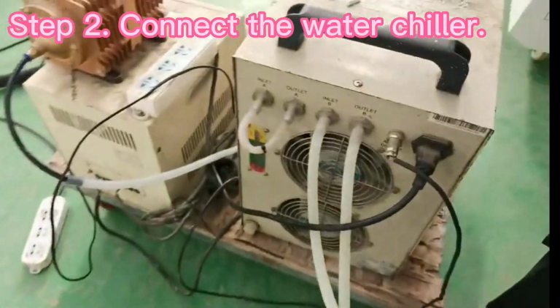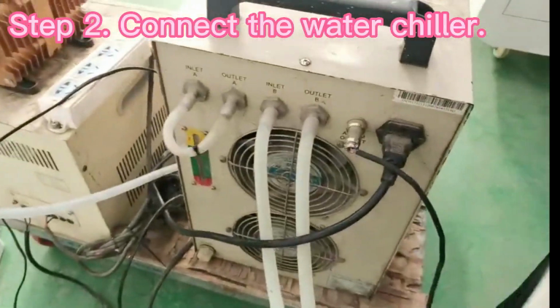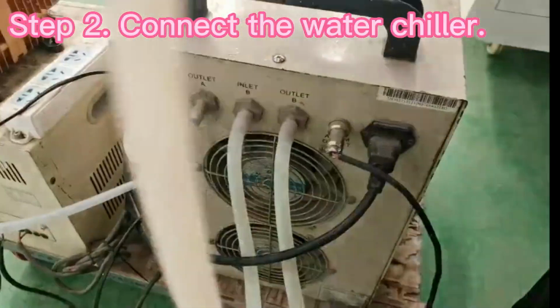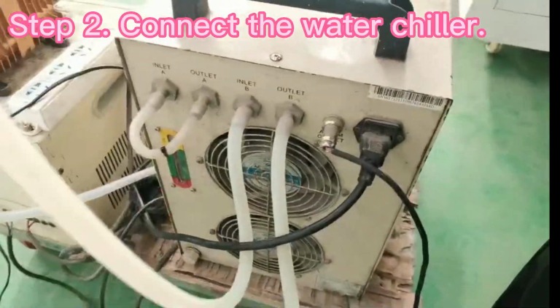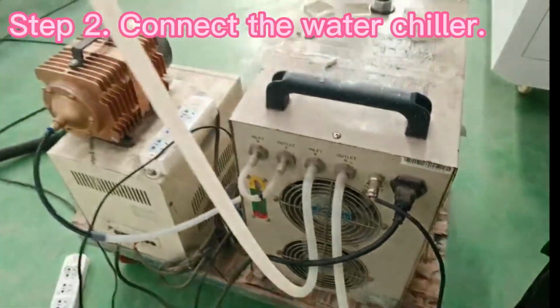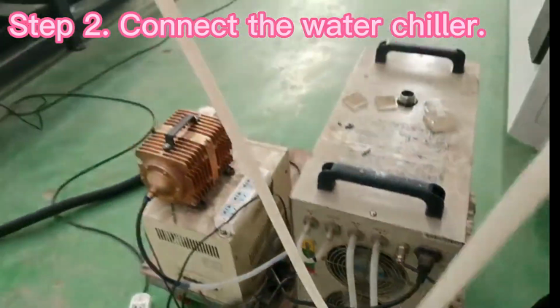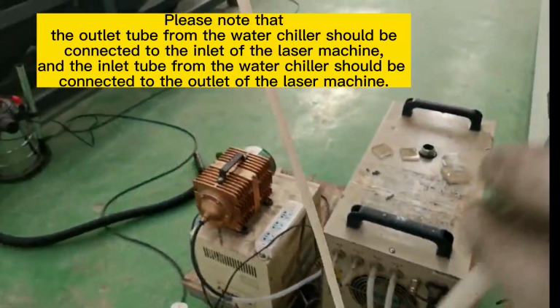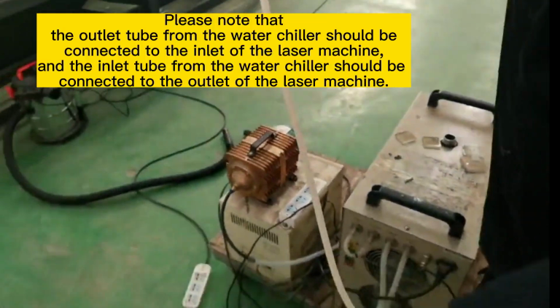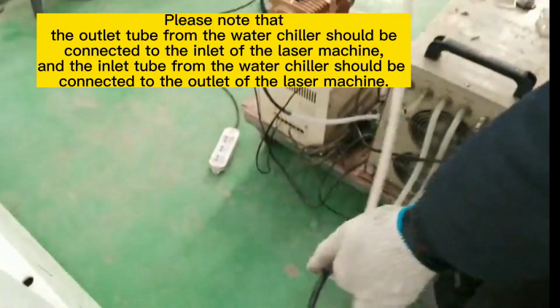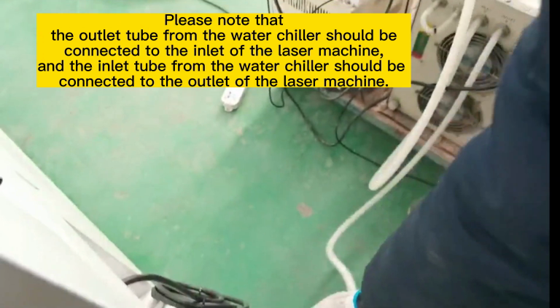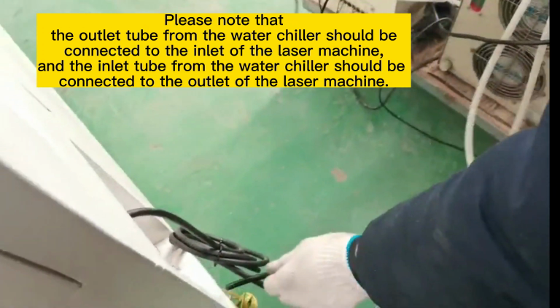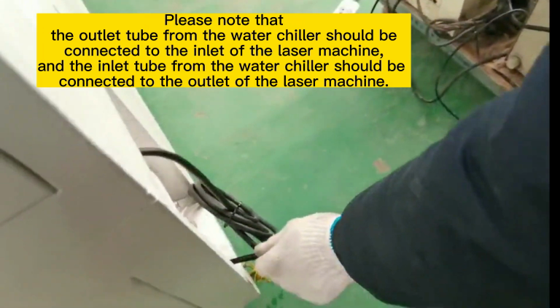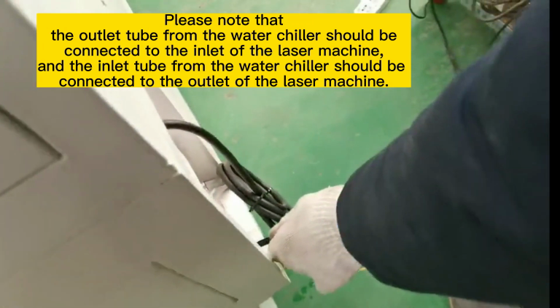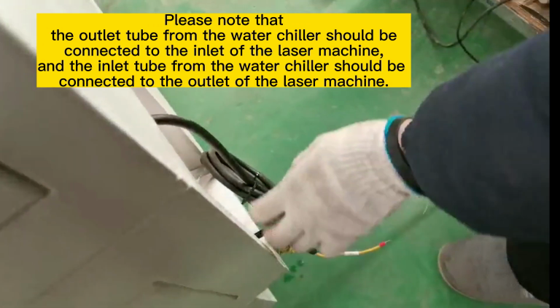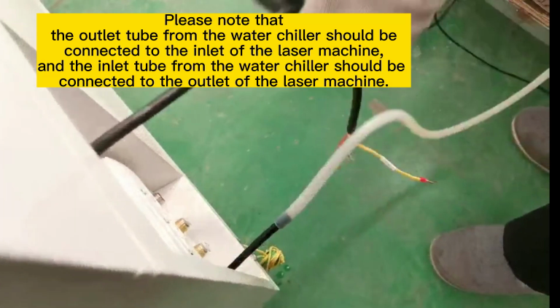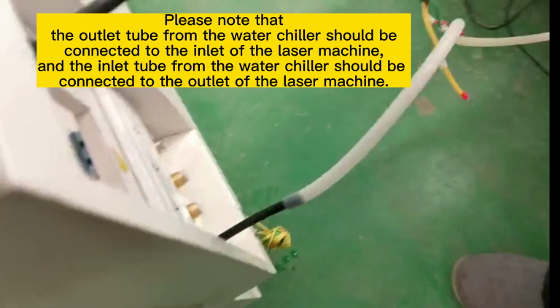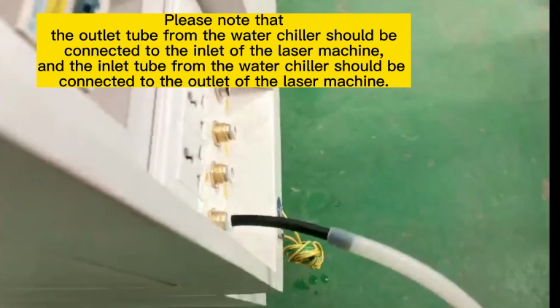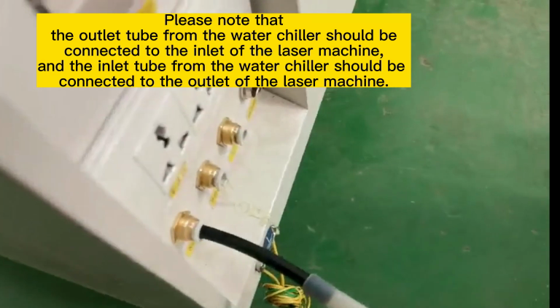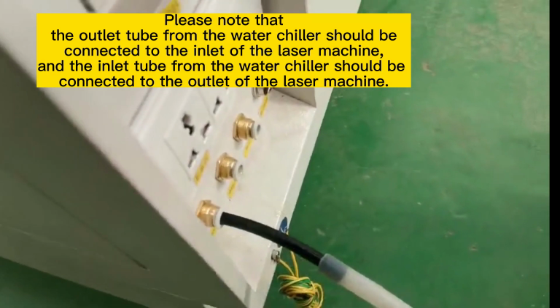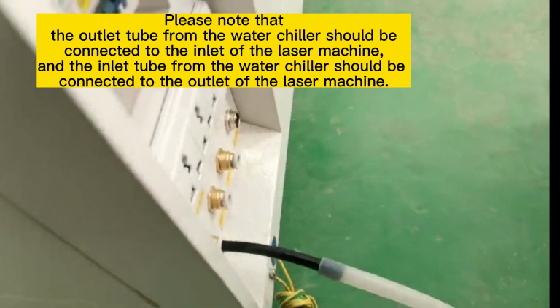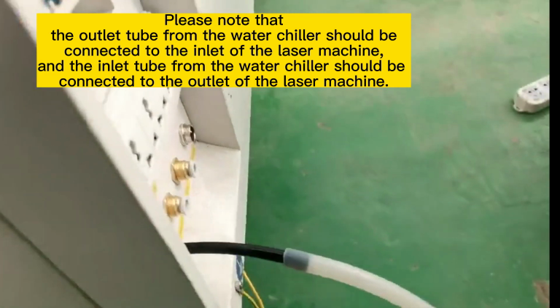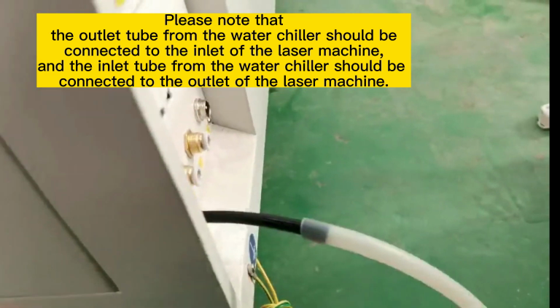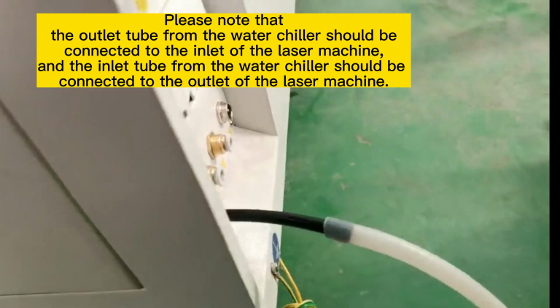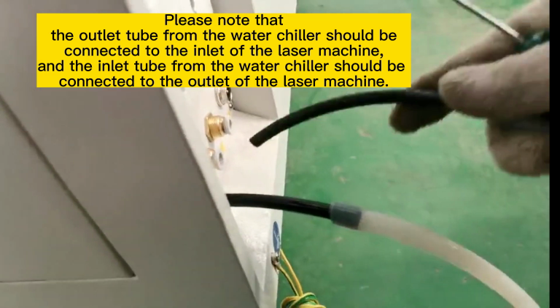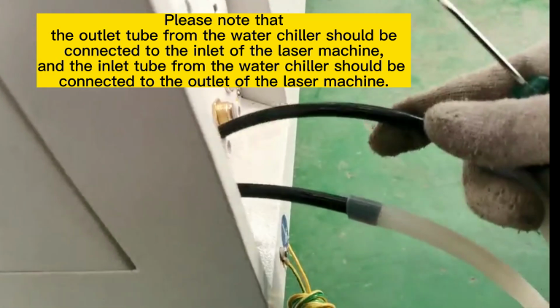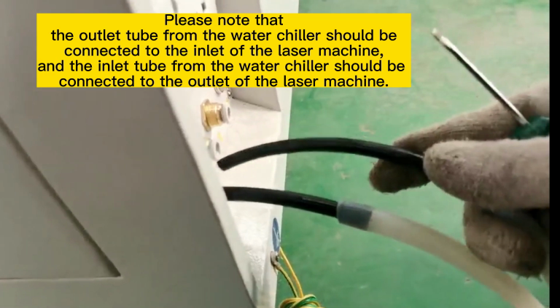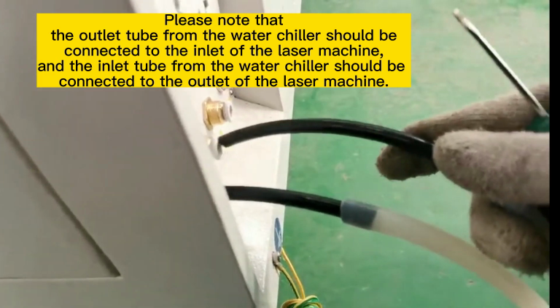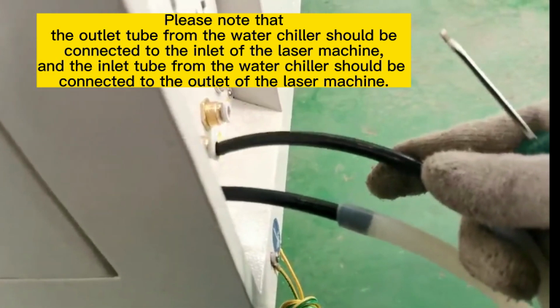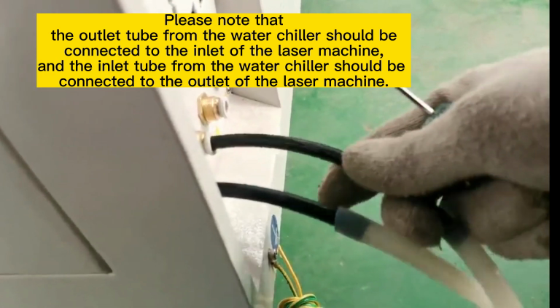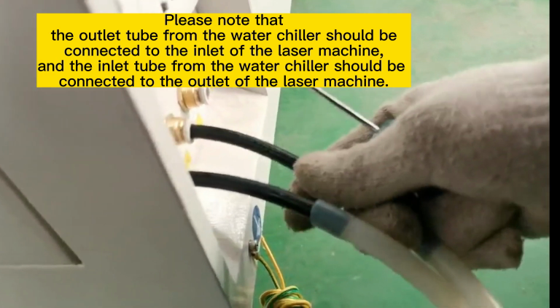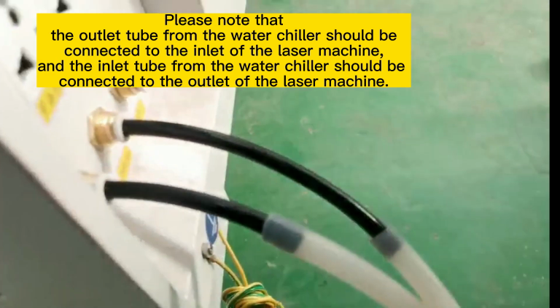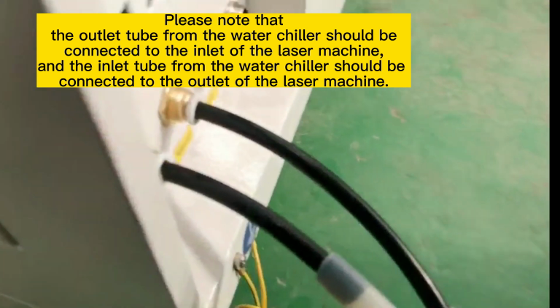Step 2: Connect the water chiller. Please note that the outlet tube from the water chiller should be connected to the inlet of the laser machine. And the inlet tube from the water chiller should be connected to the outlet of the laser machine.